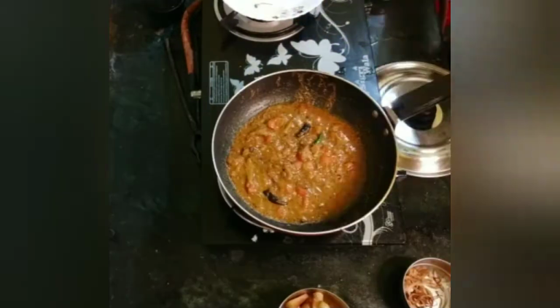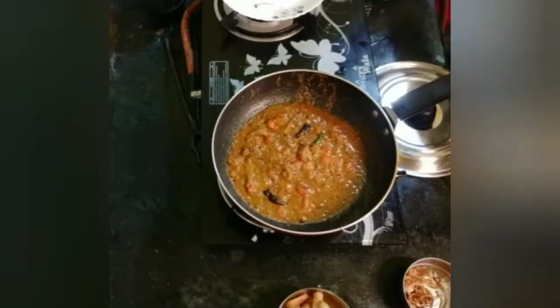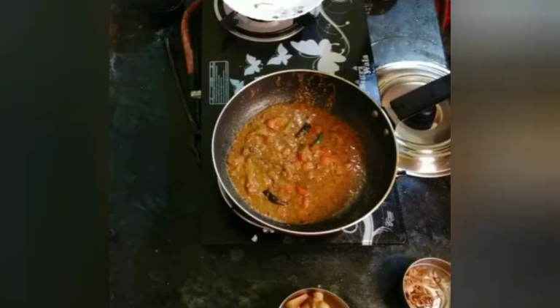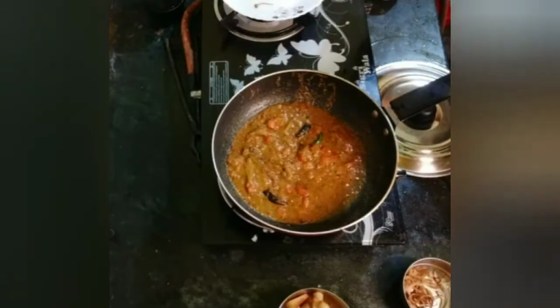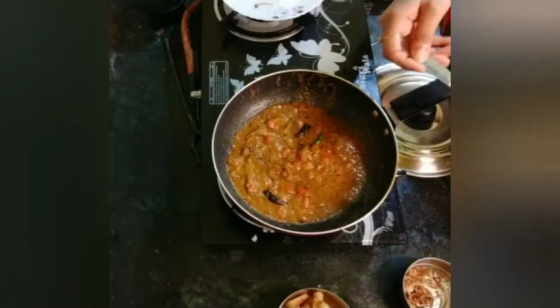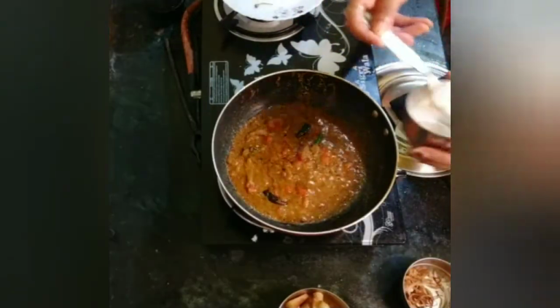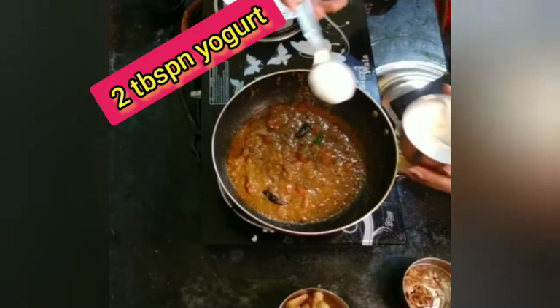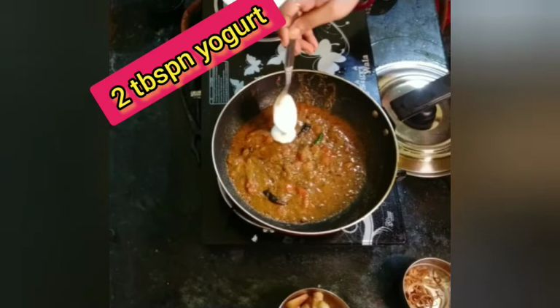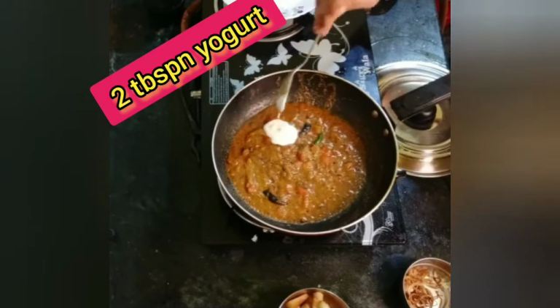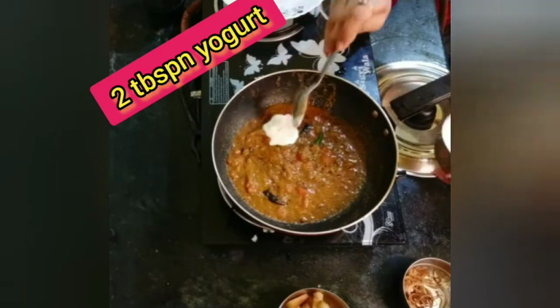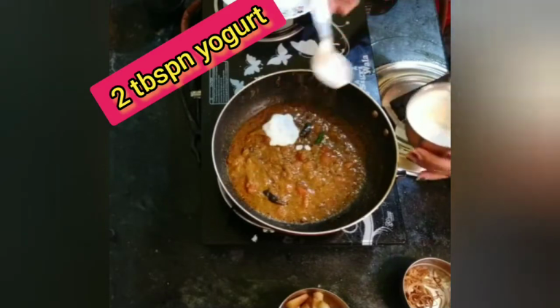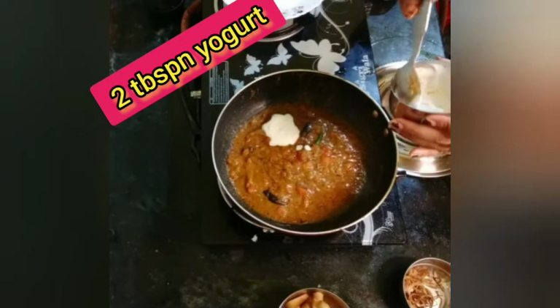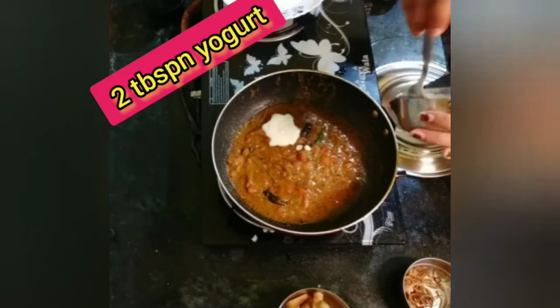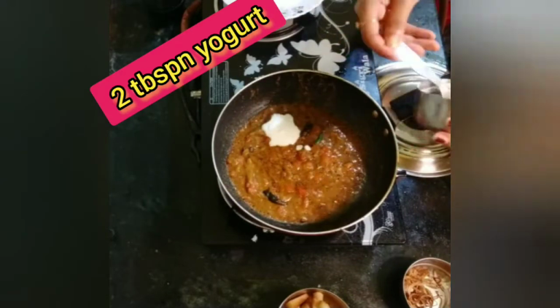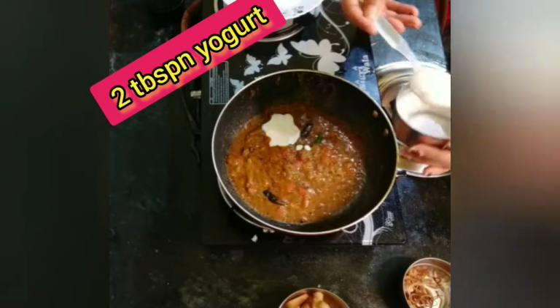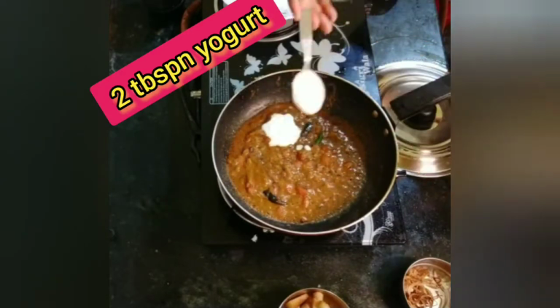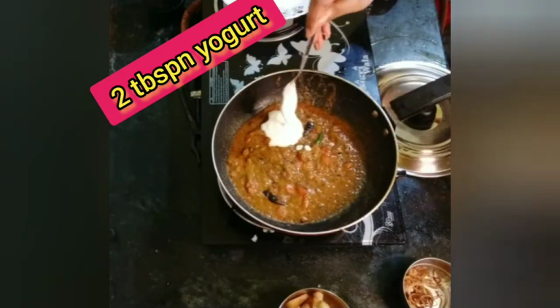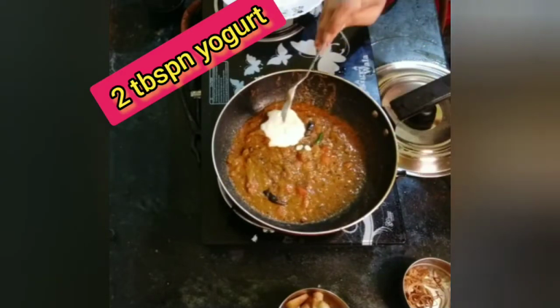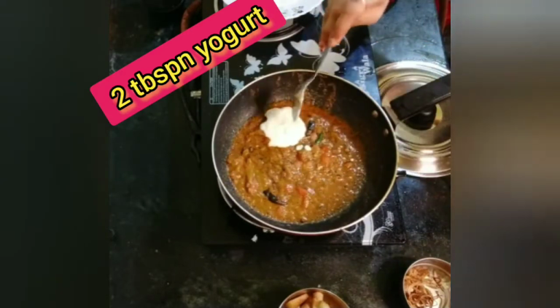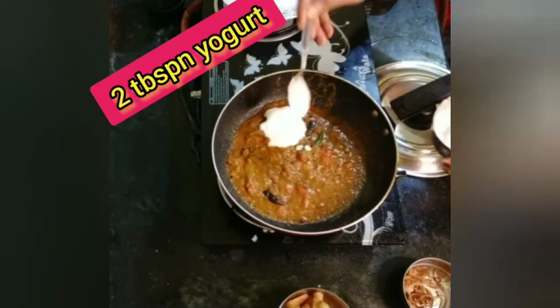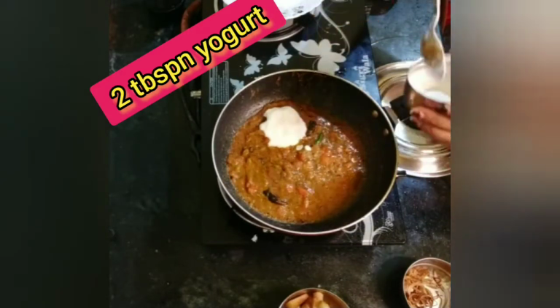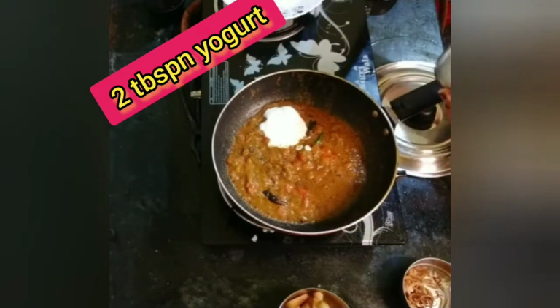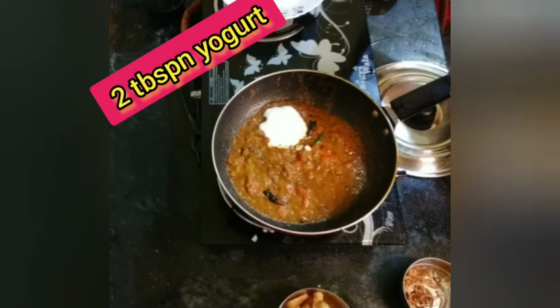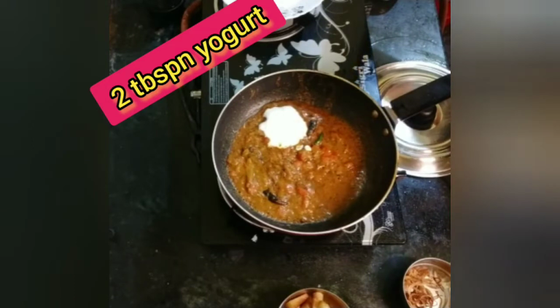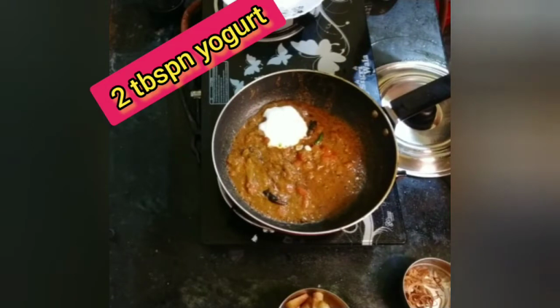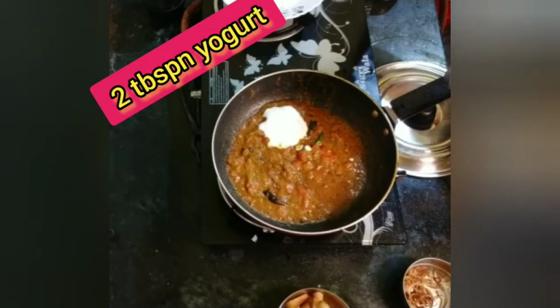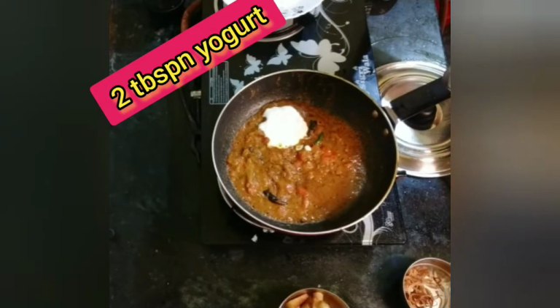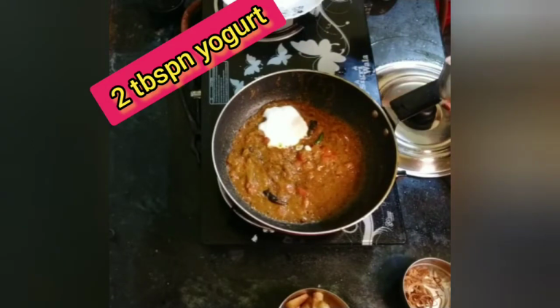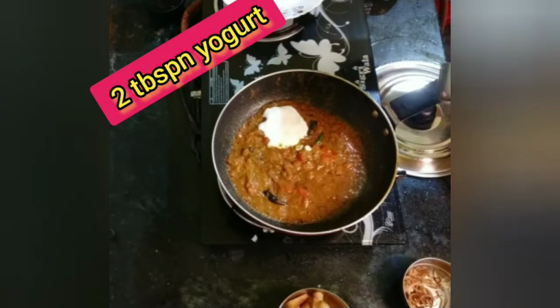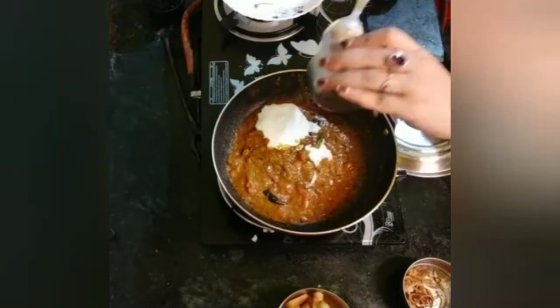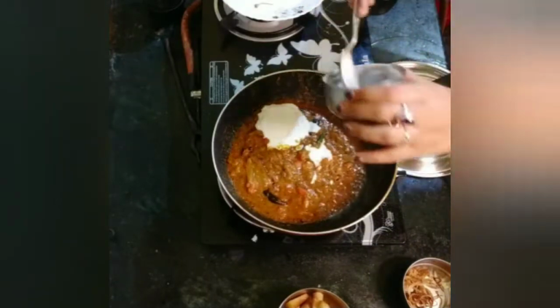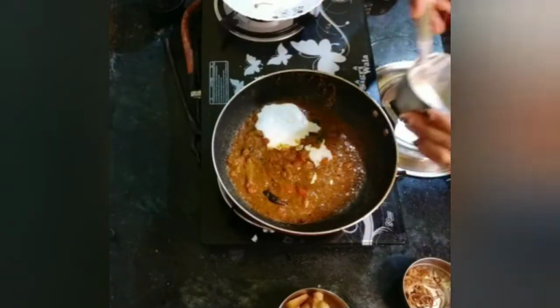I add 2 tablespoons of this dough and mix it in a bit. Let's try it with a low flame.